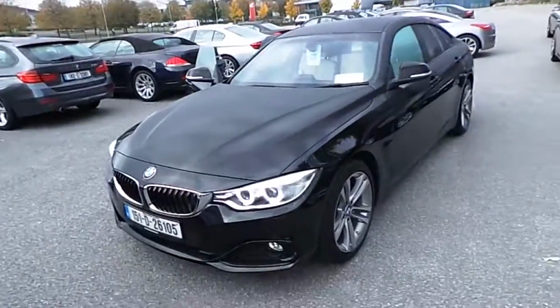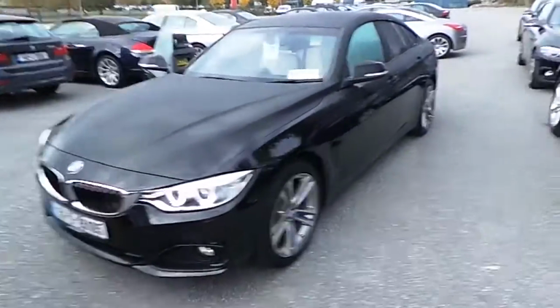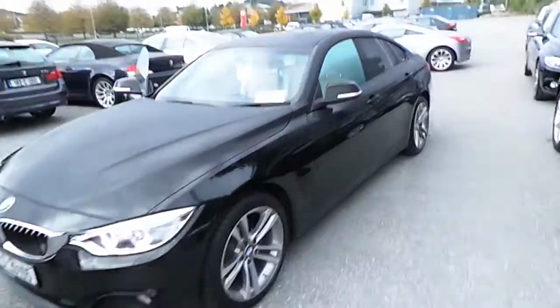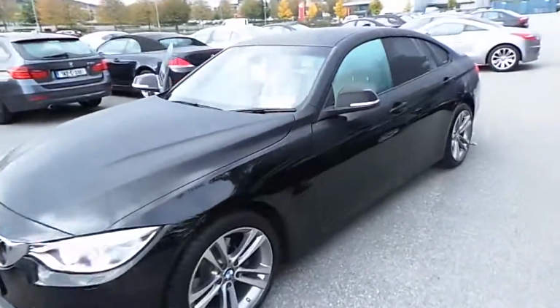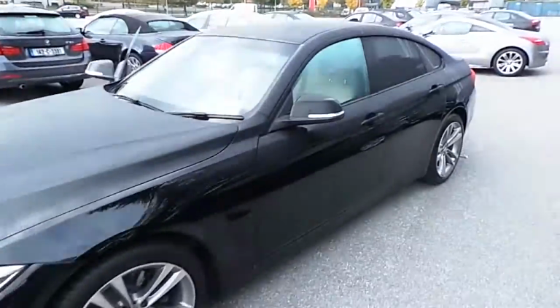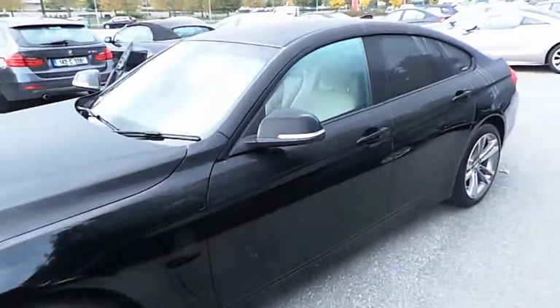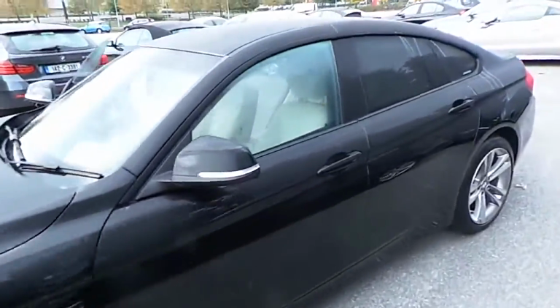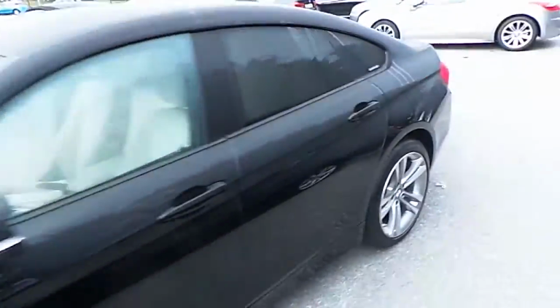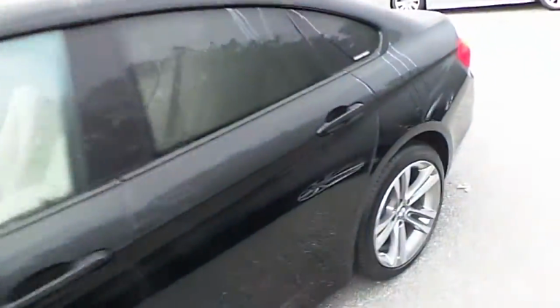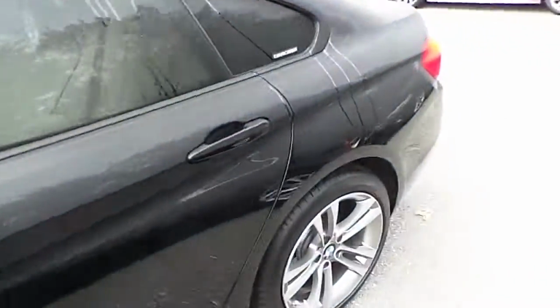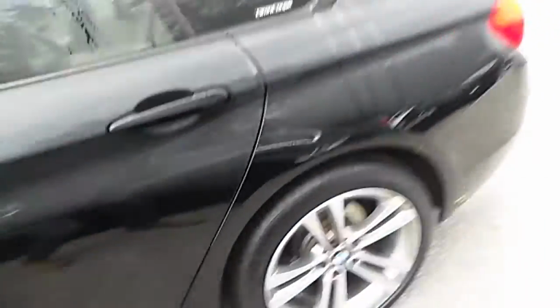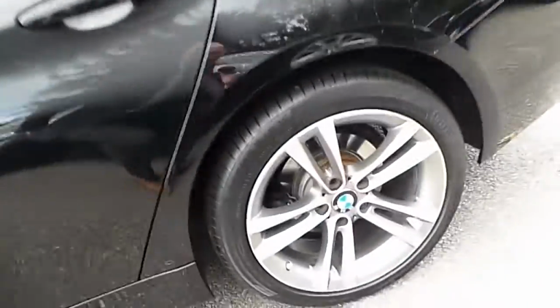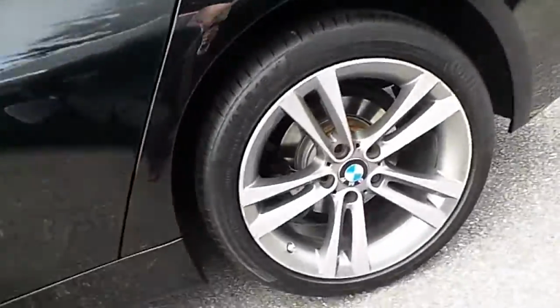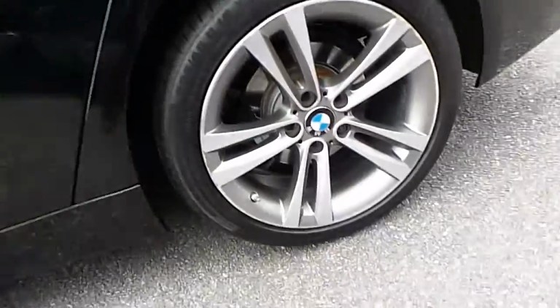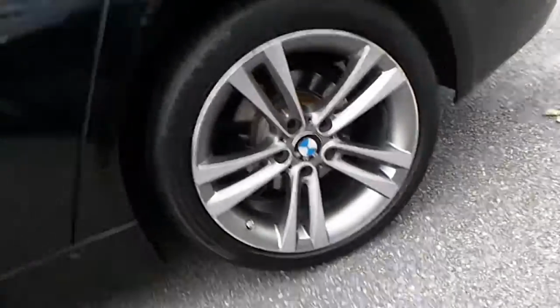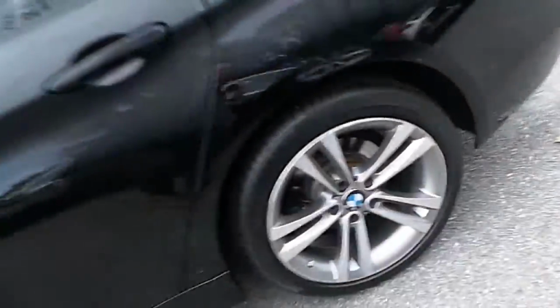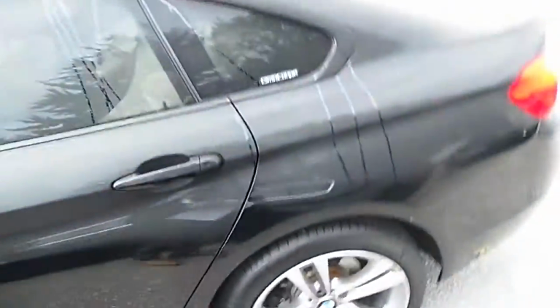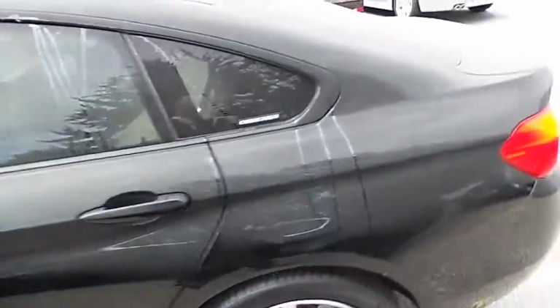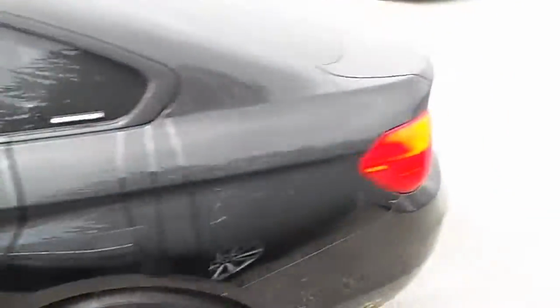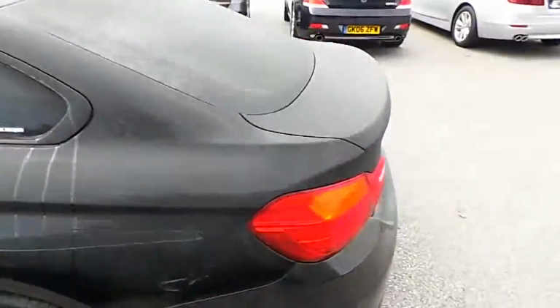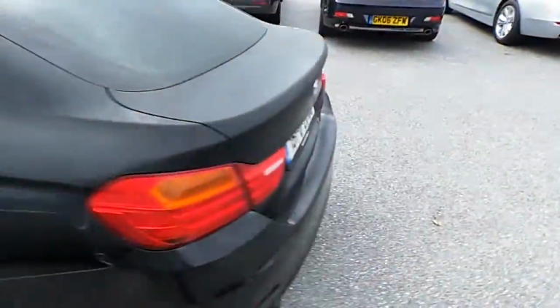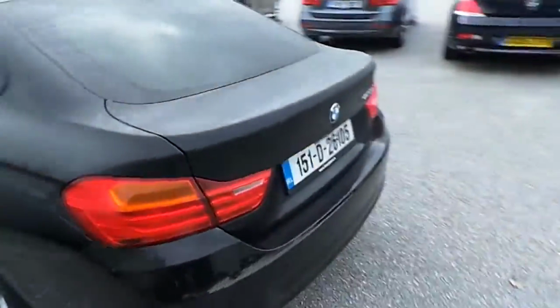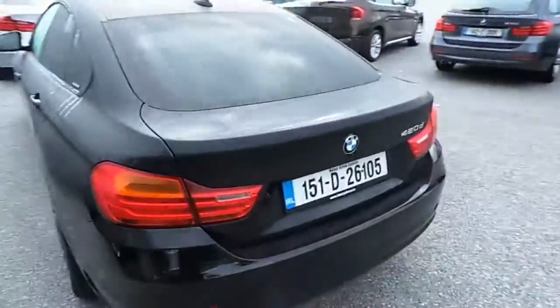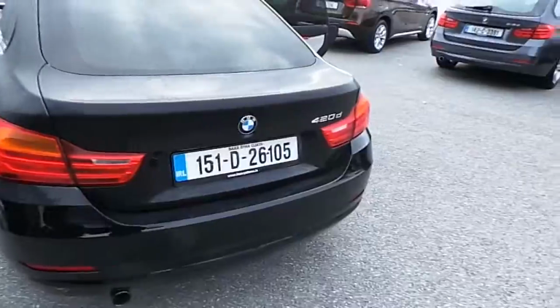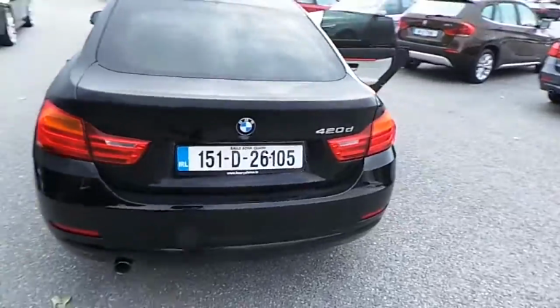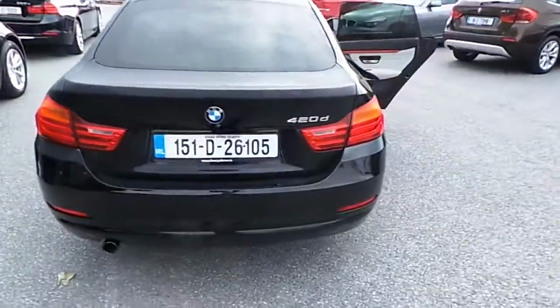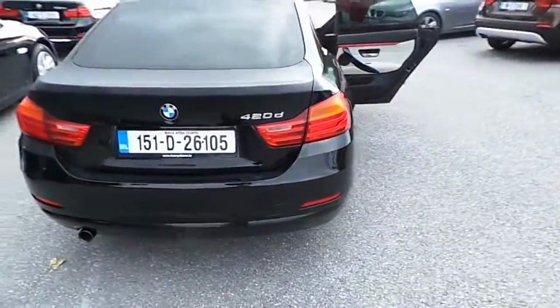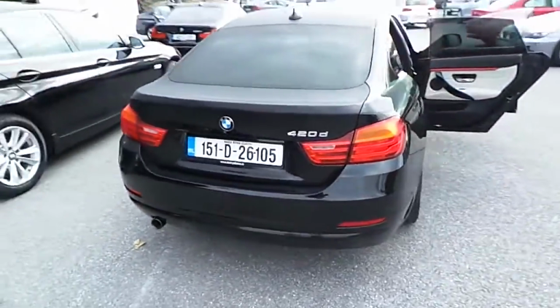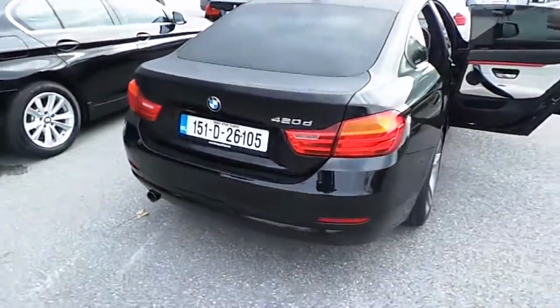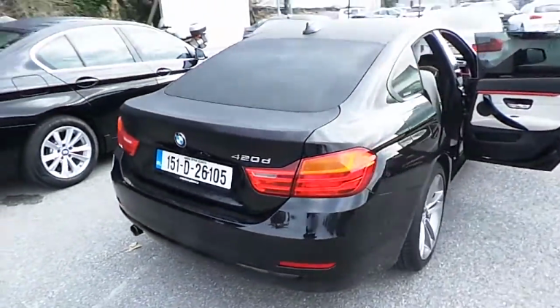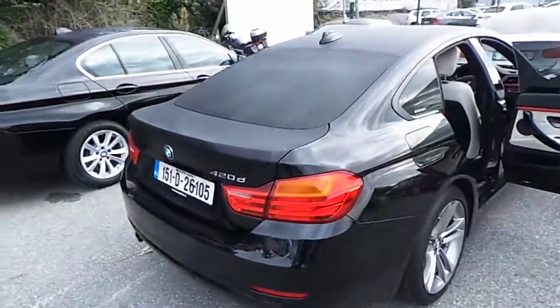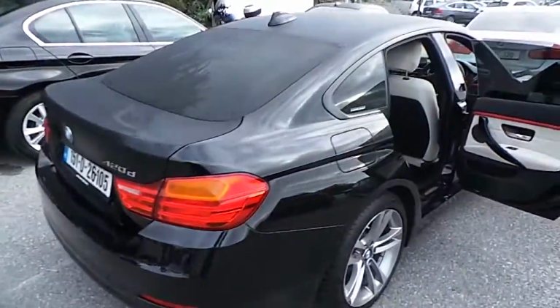This car is finished in jet black. It comes with 18-inch BMW alloy wheels and has front and rear parking sensors. It has 10,000 kilometres on it with a full BMW service history.